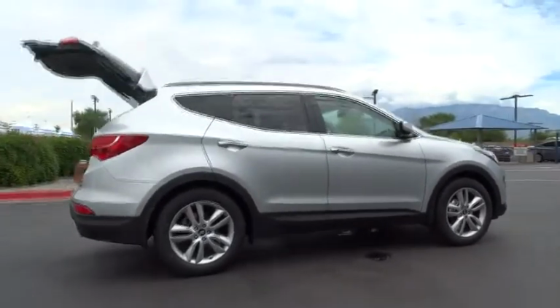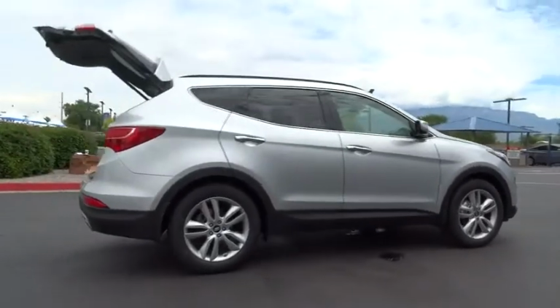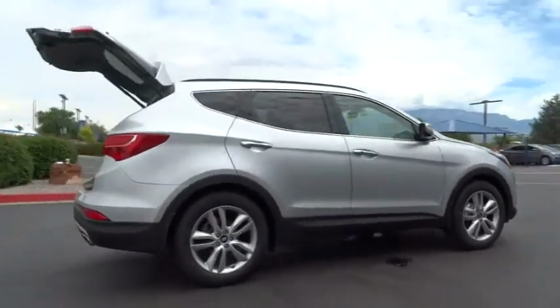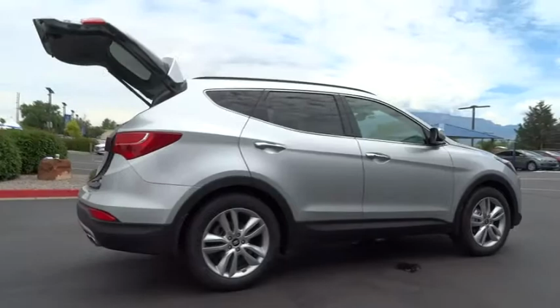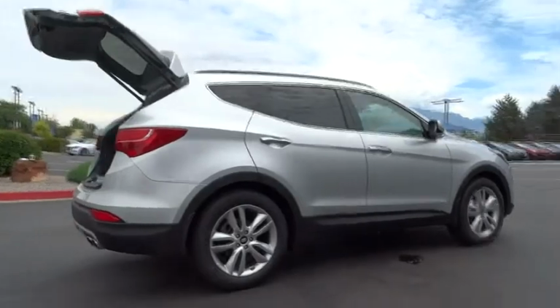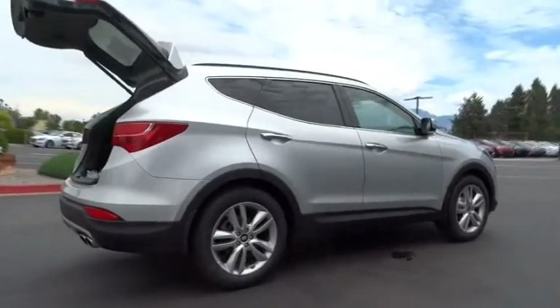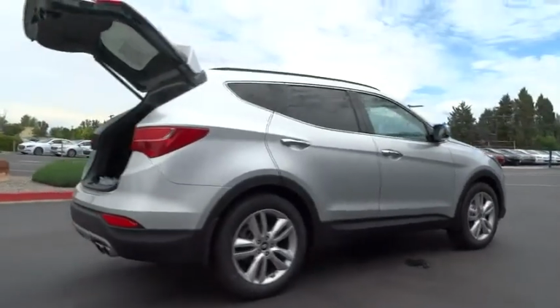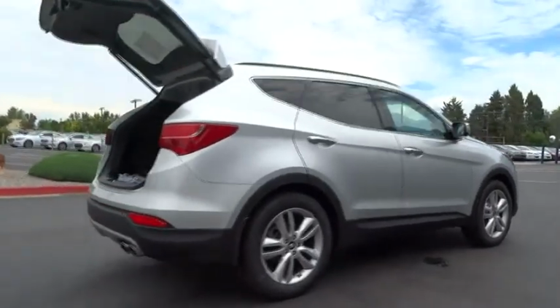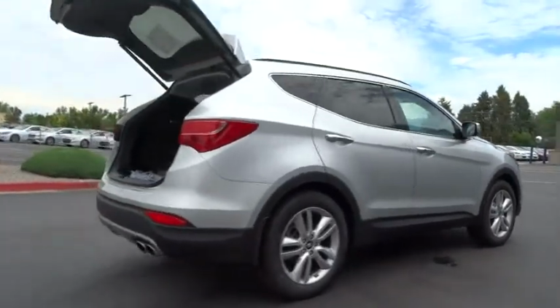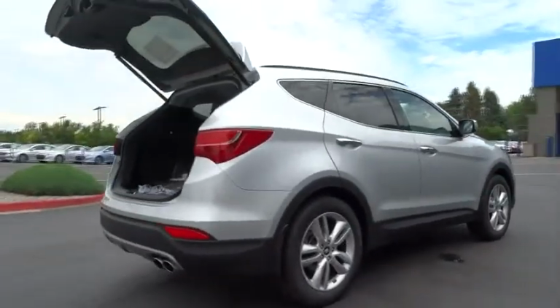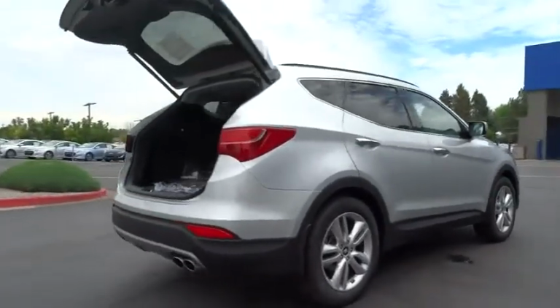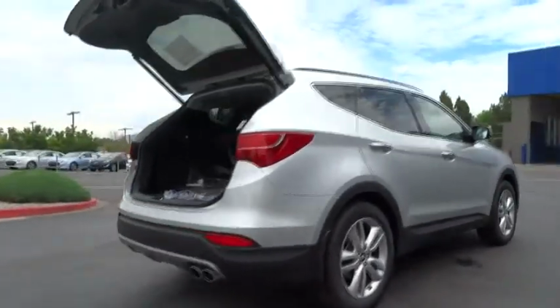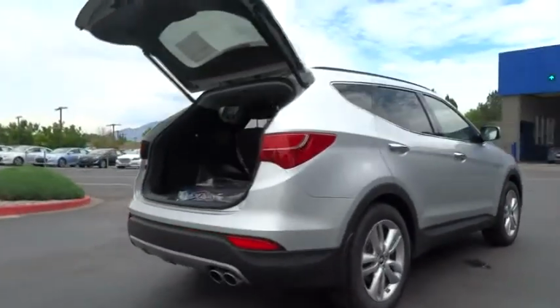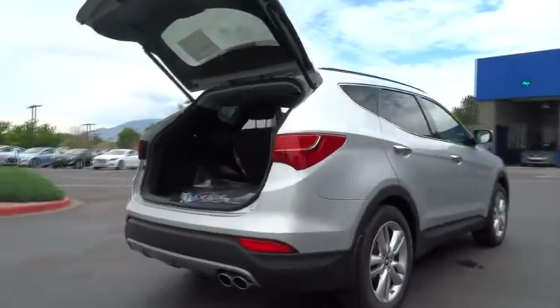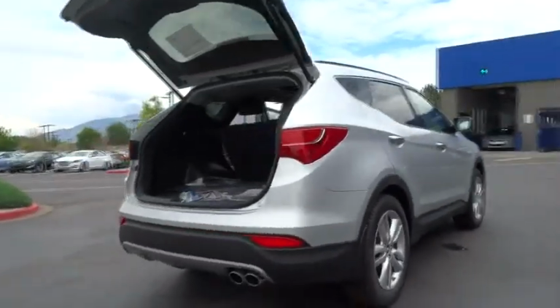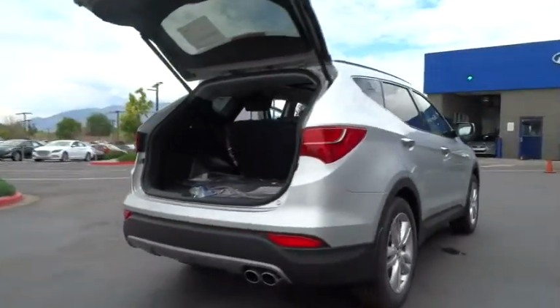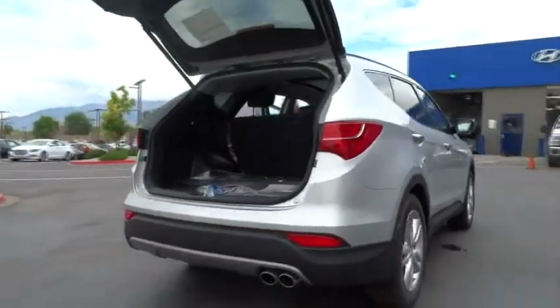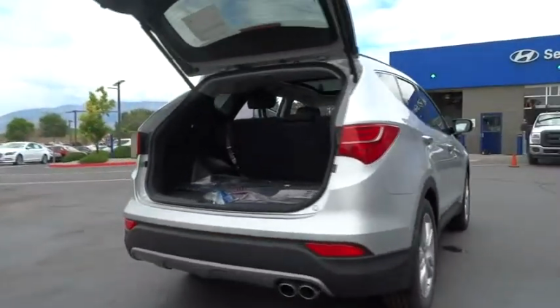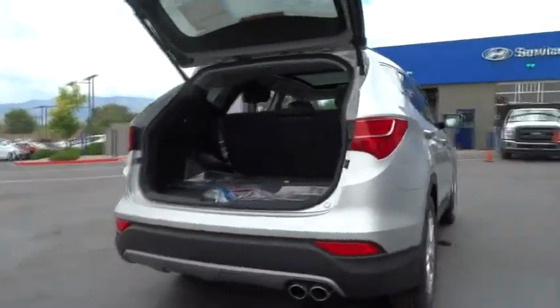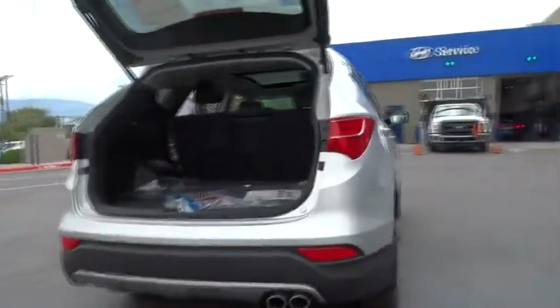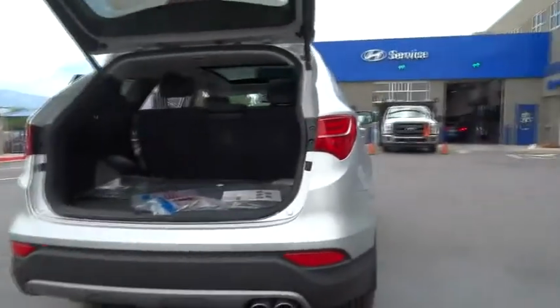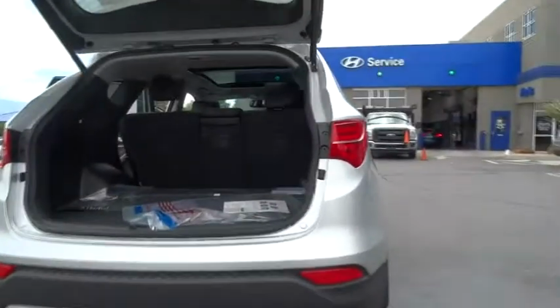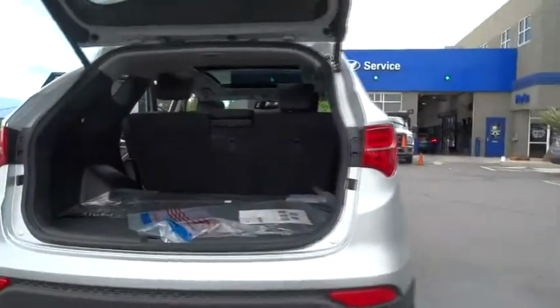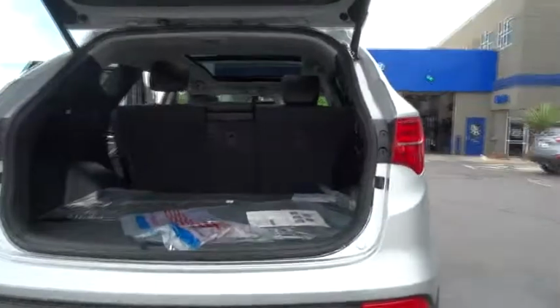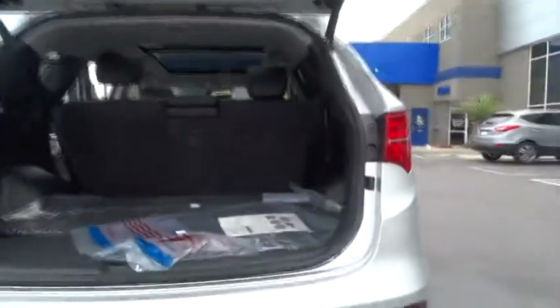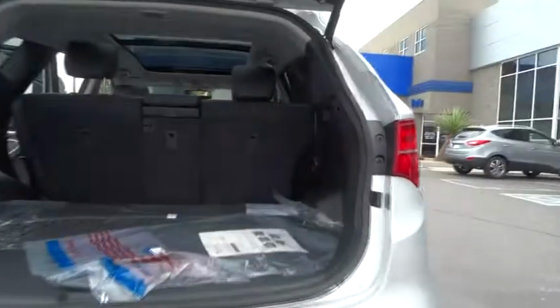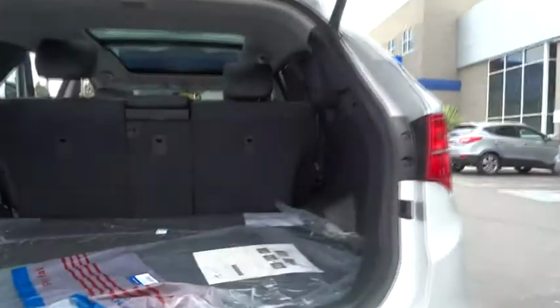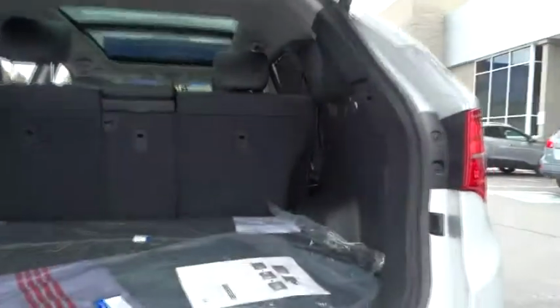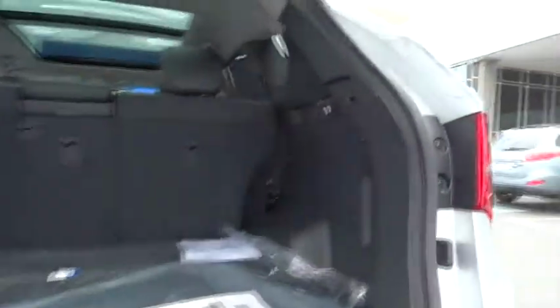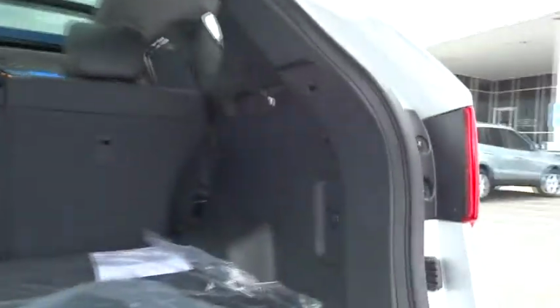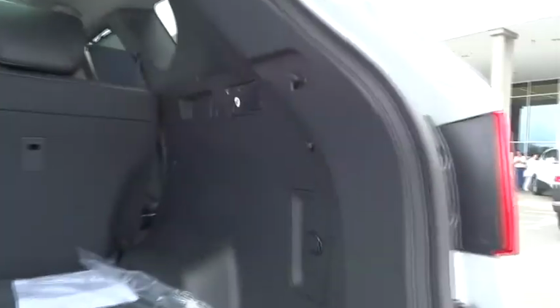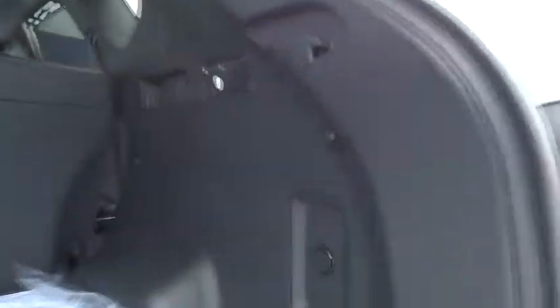Power liftgate. Stability control. Anti-lock braking system. Traction control. Steering wheel audio controls. Power passenger seat.